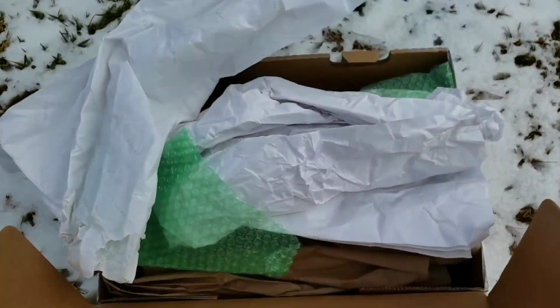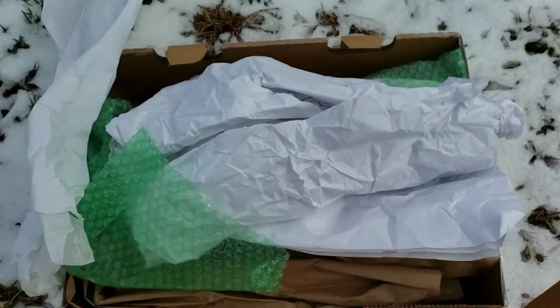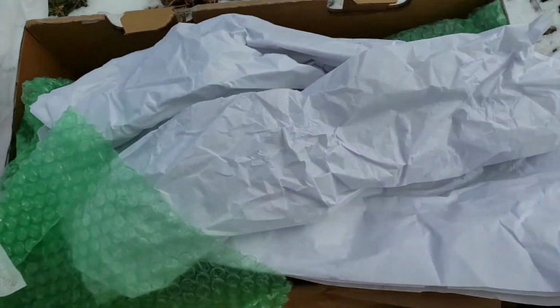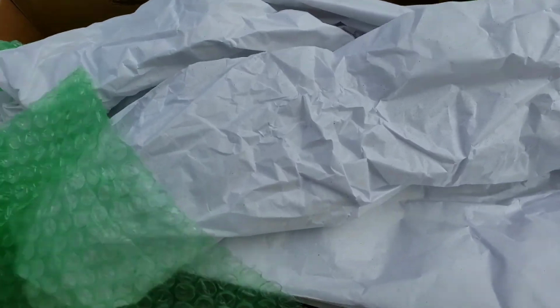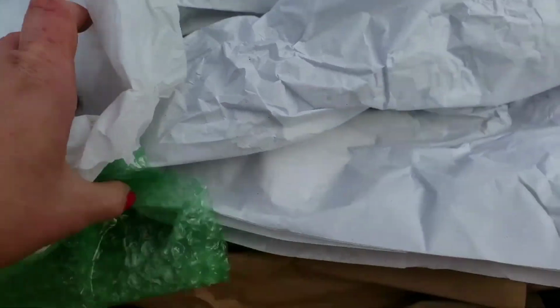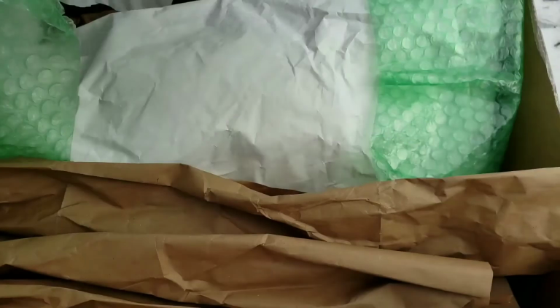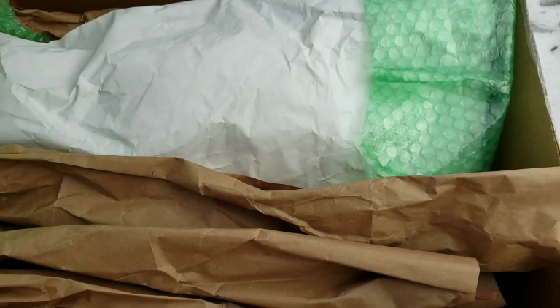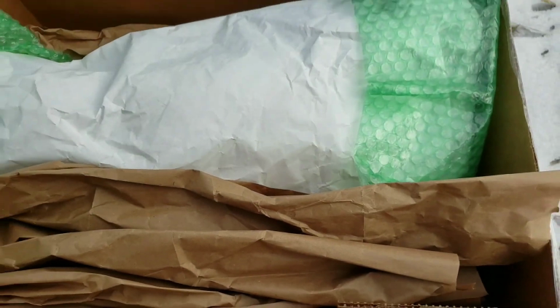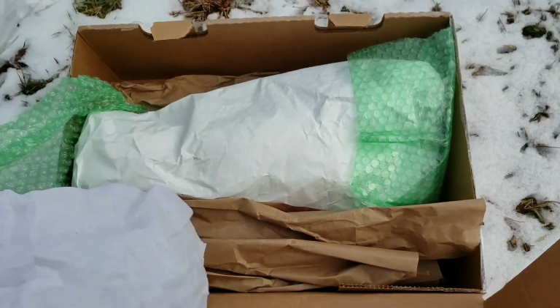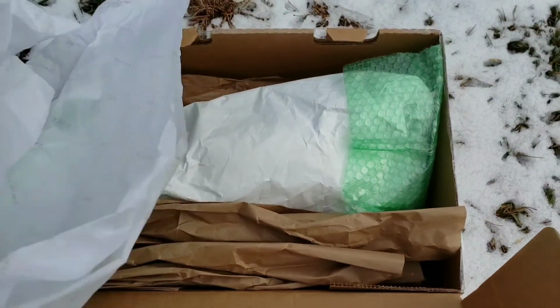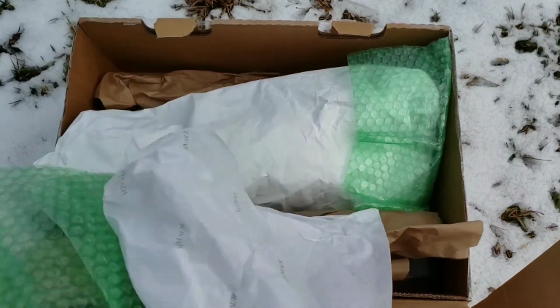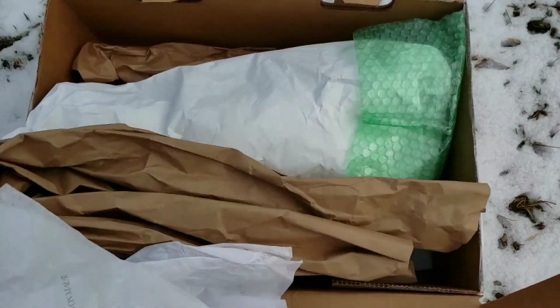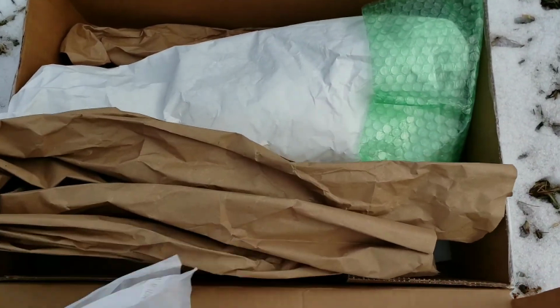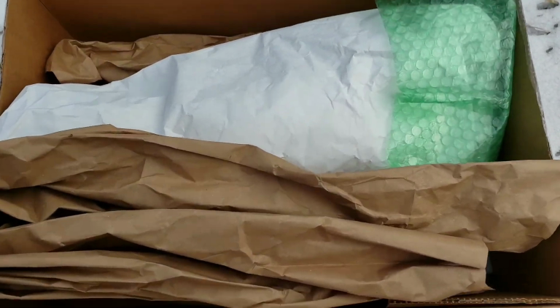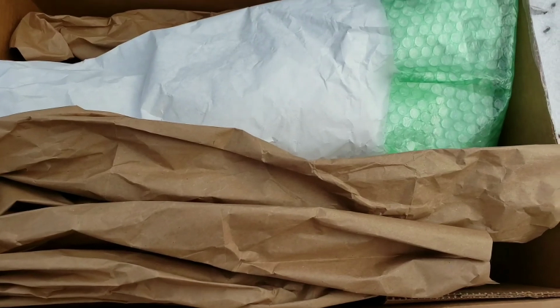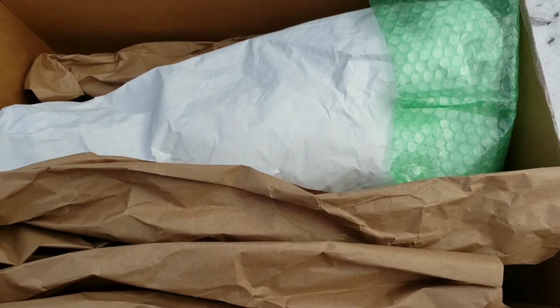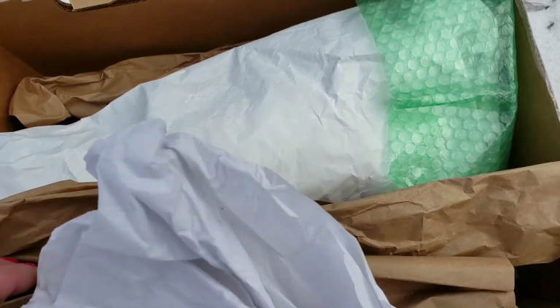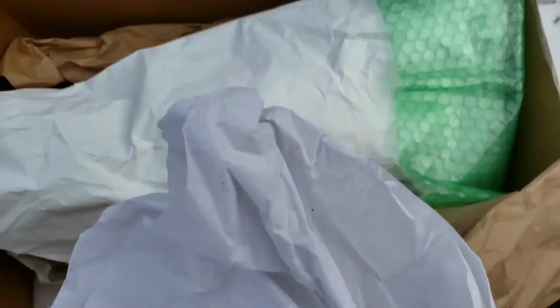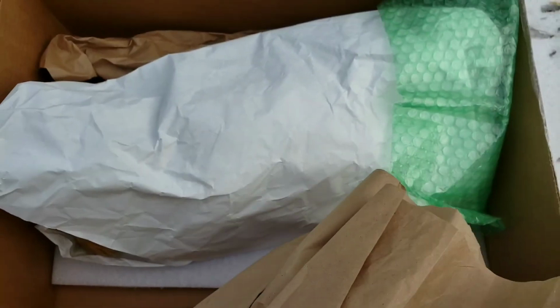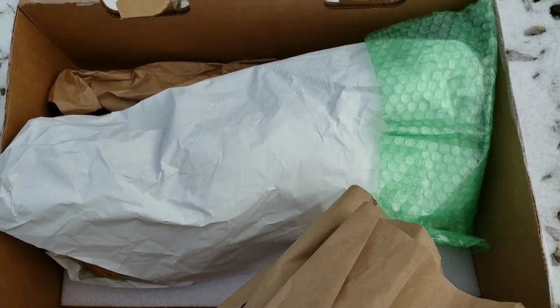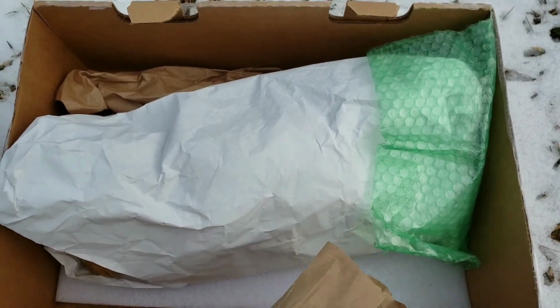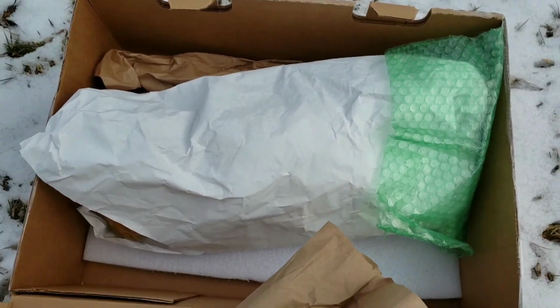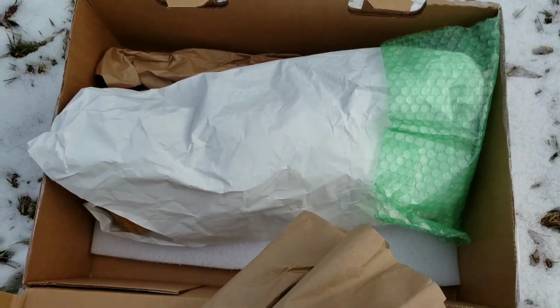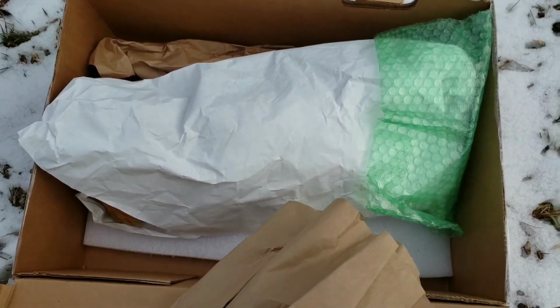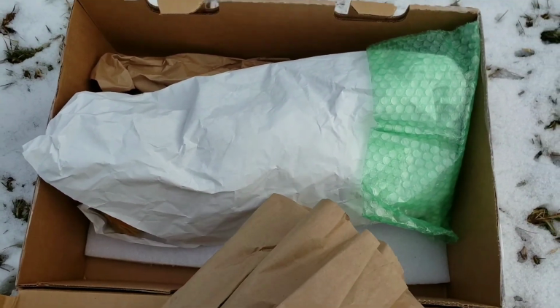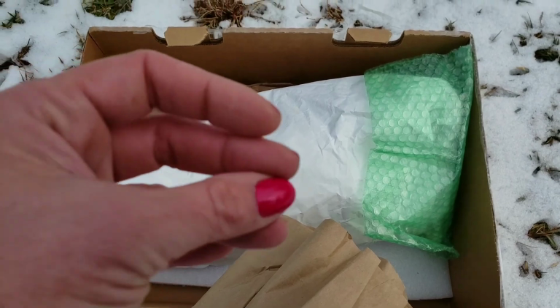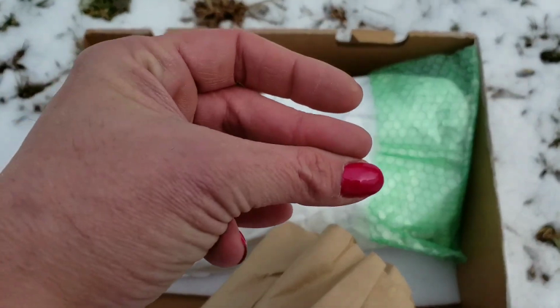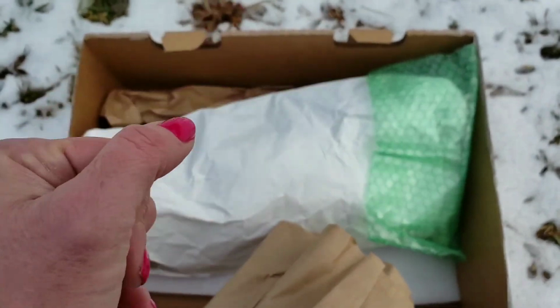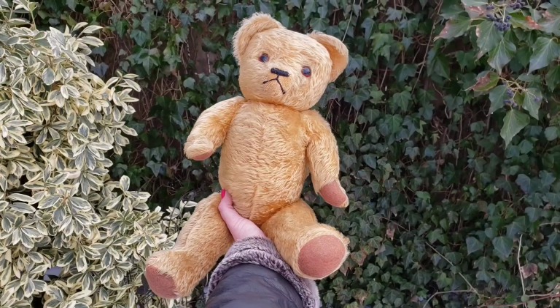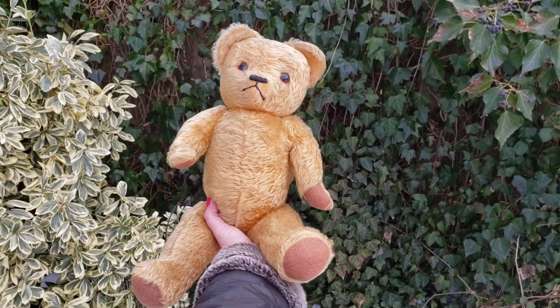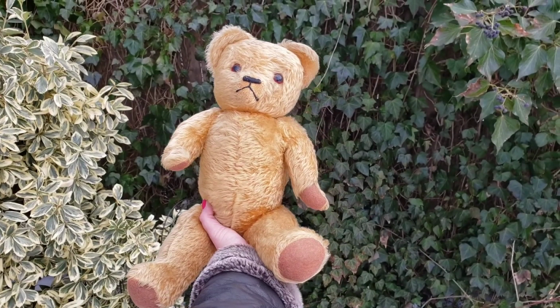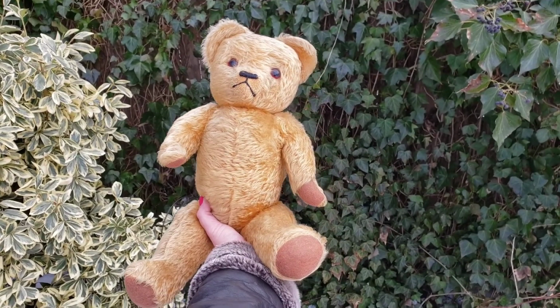Oh my goodness, look at all this packaging material! This person really went above and beyond to make sure that this was packed extraordinarily — this thing looks like a mummy. Hang in there, so here he is.